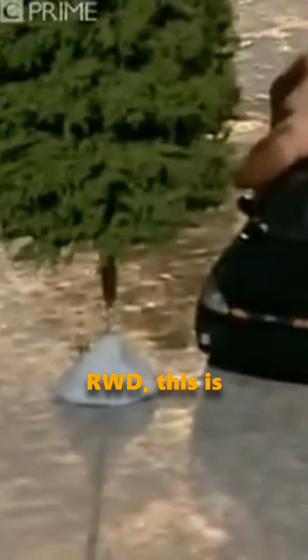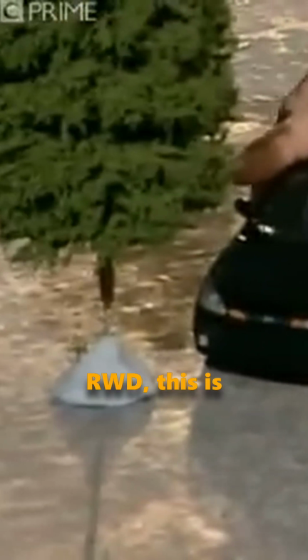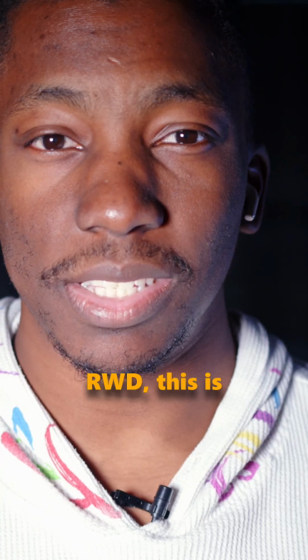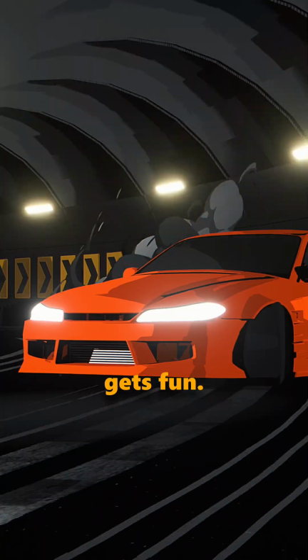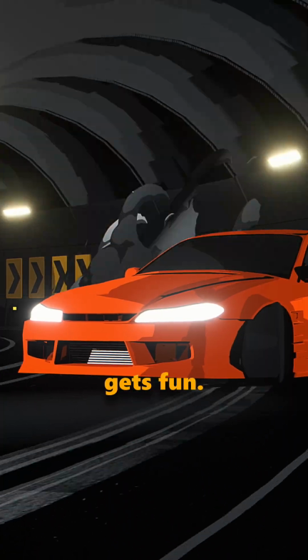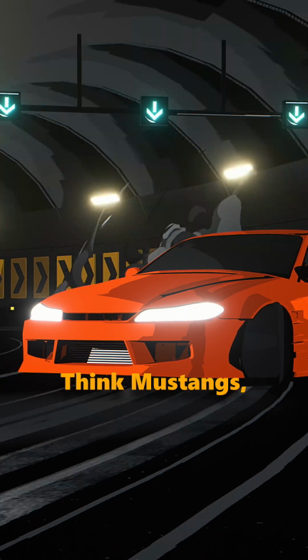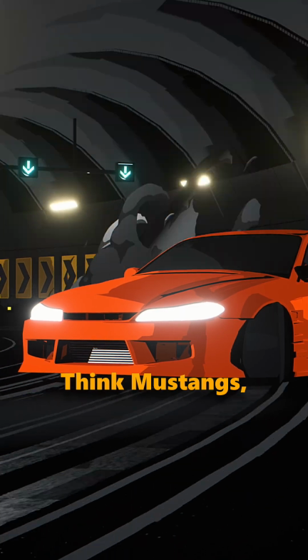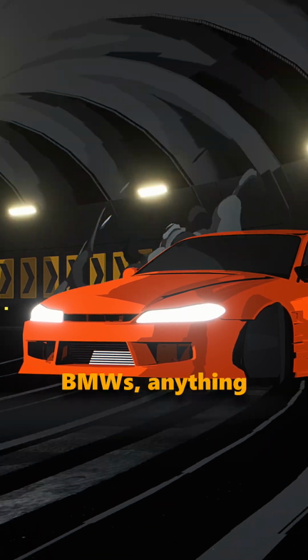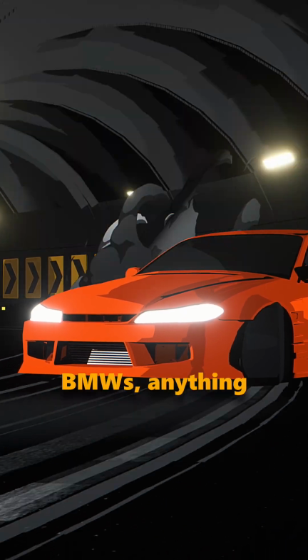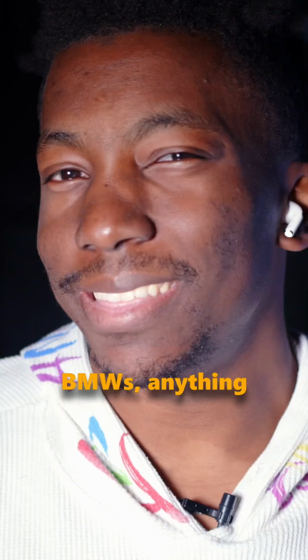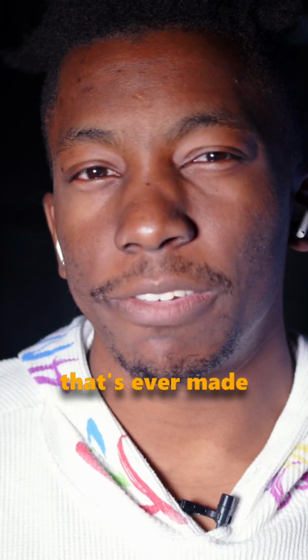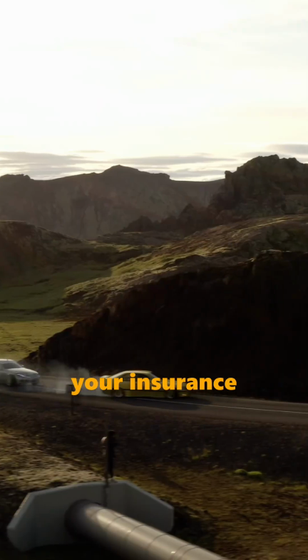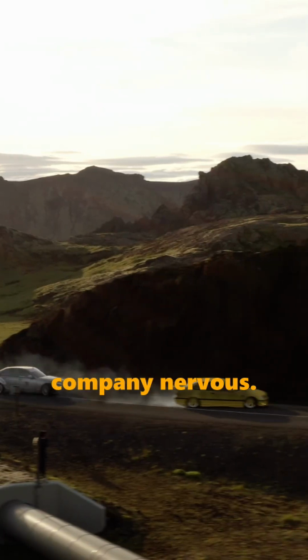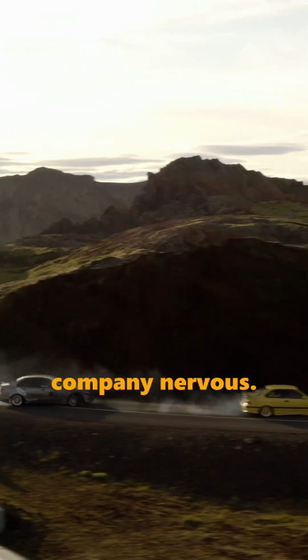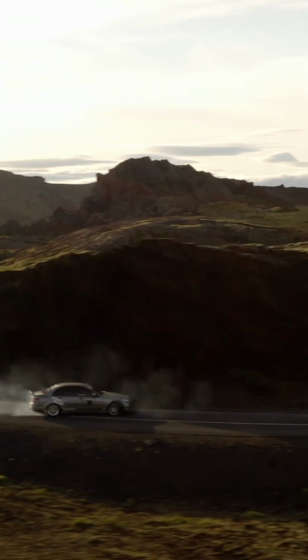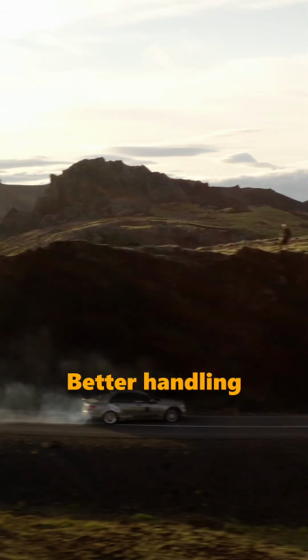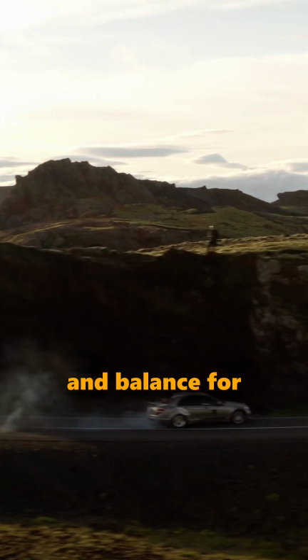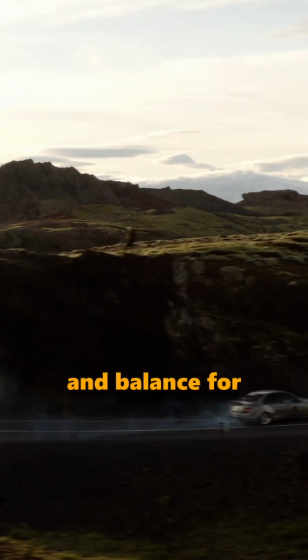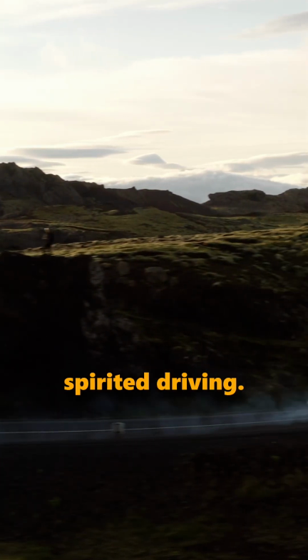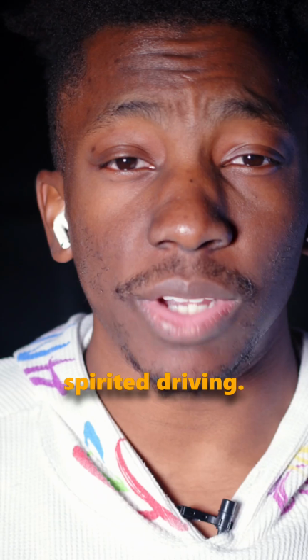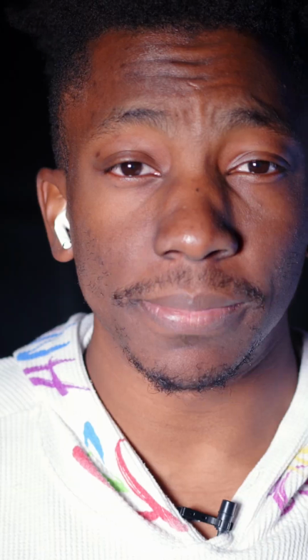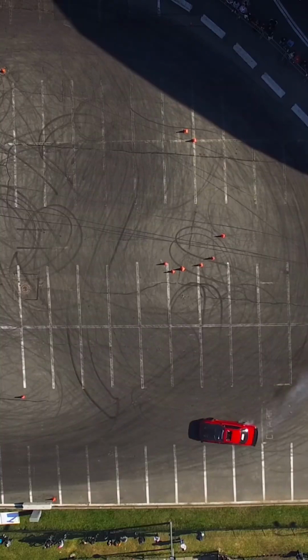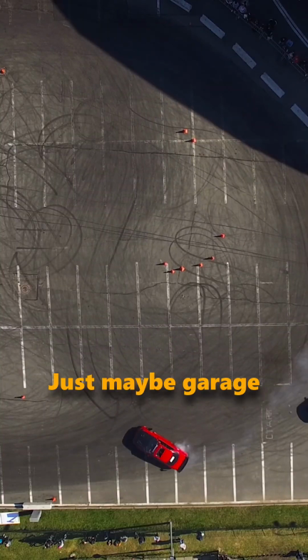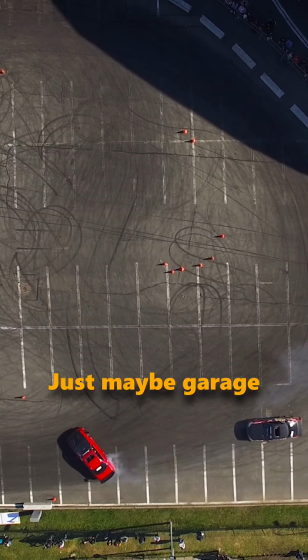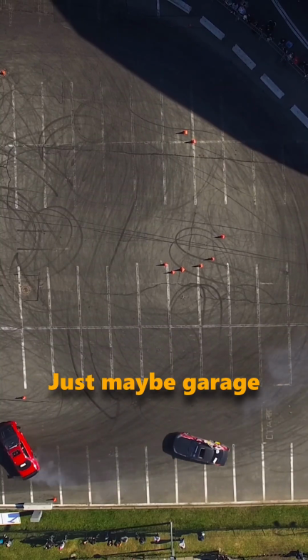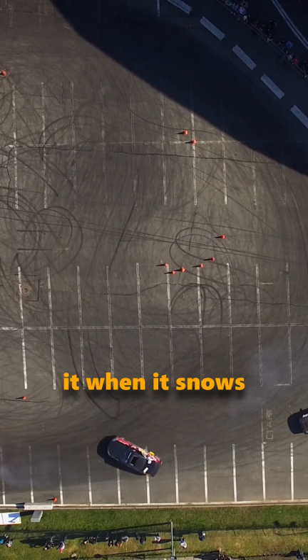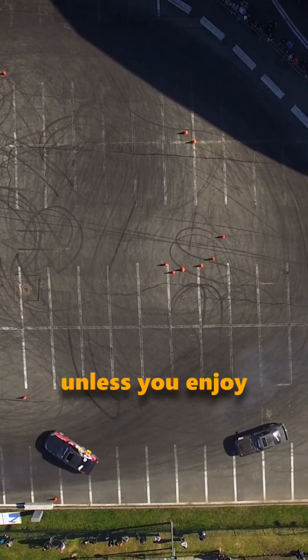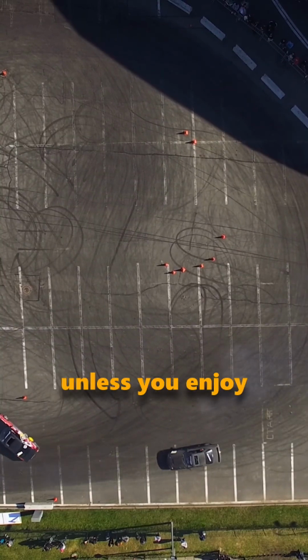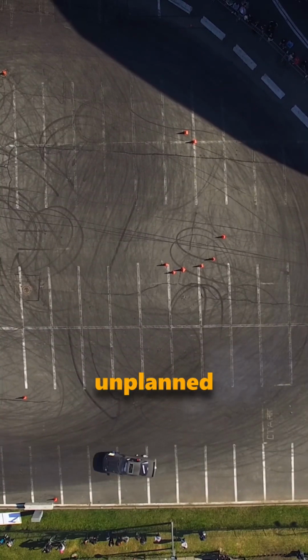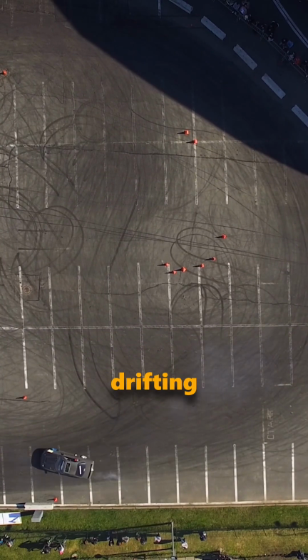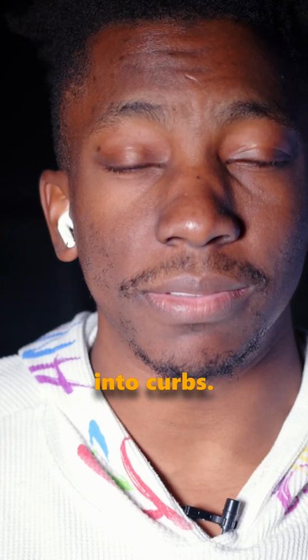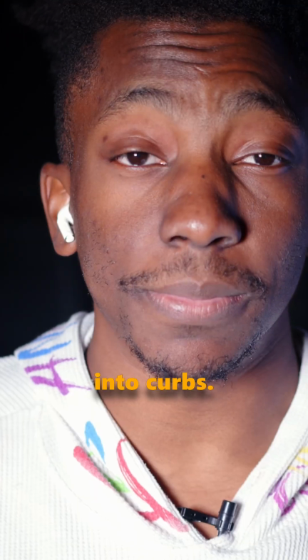Rear wheel drive — this is where it gets fun. Think Mustangs, BMWs, anything that's ever made your insurance company nervous. Better handling and balance for spirited driving. Just maybe garage it when it snows, unless you enjoy unplanned drifting into curbs.